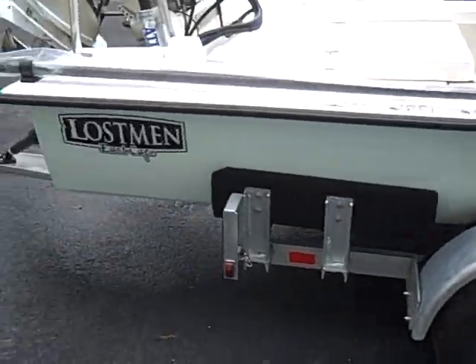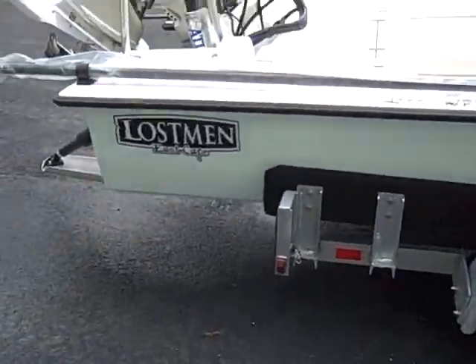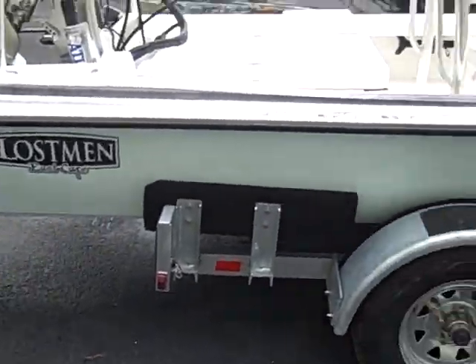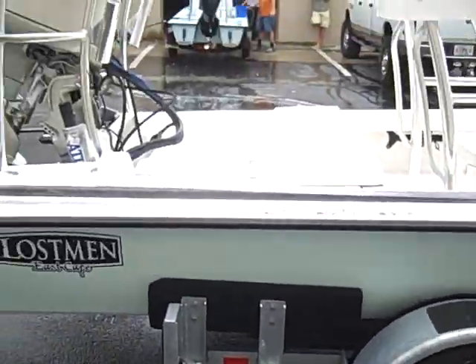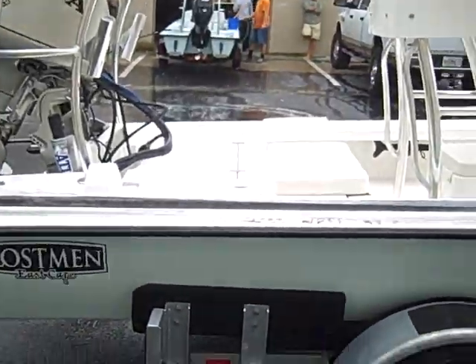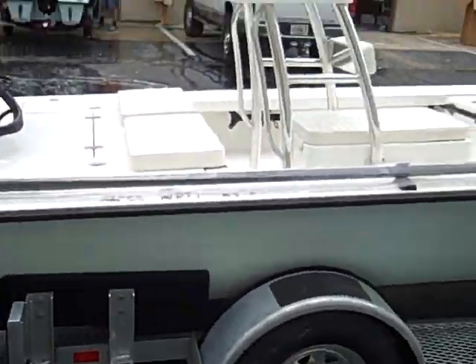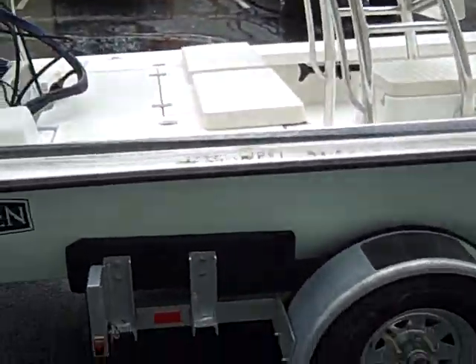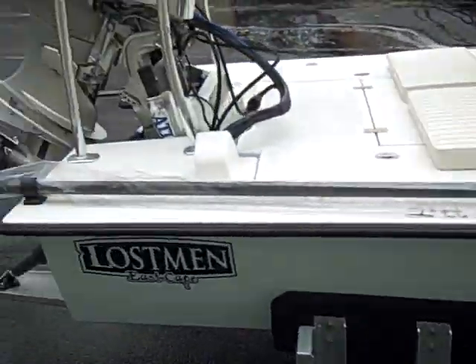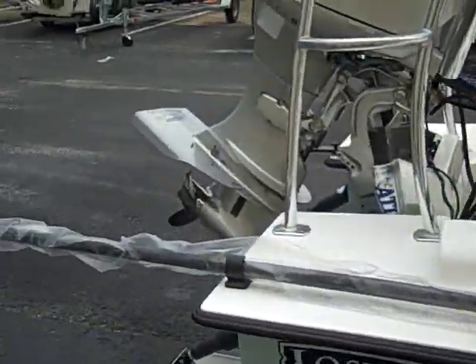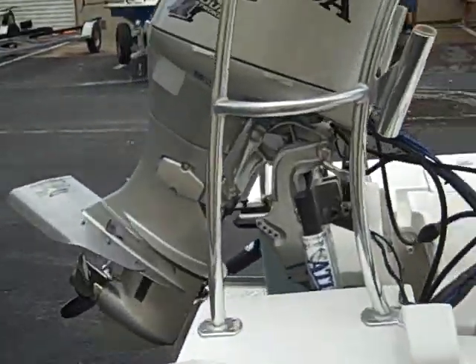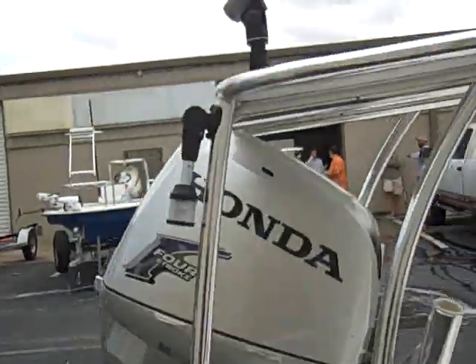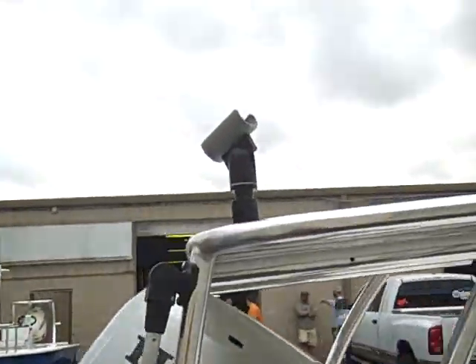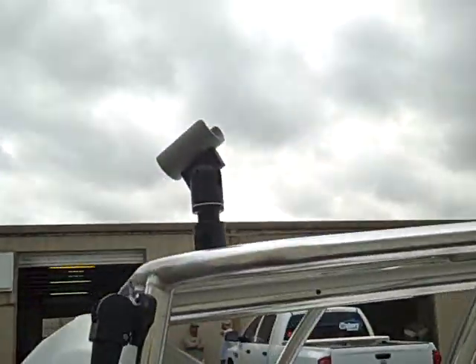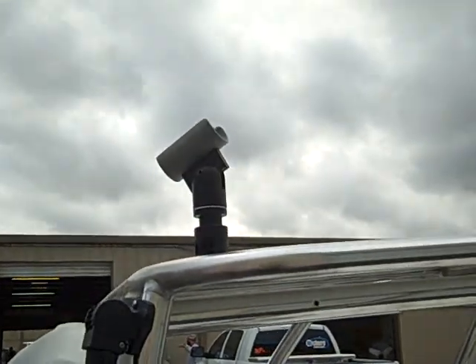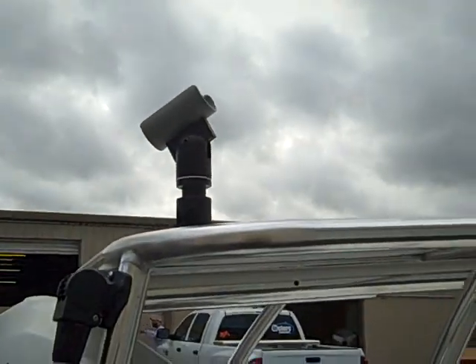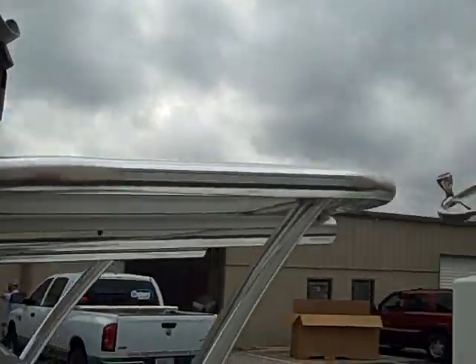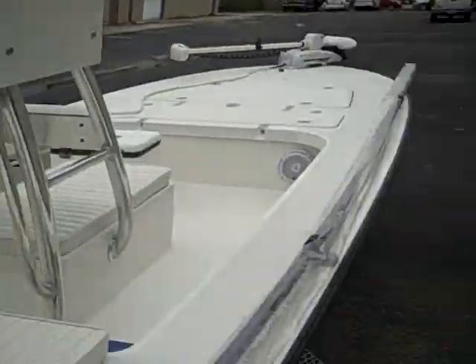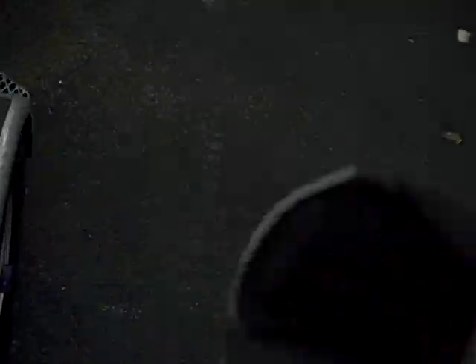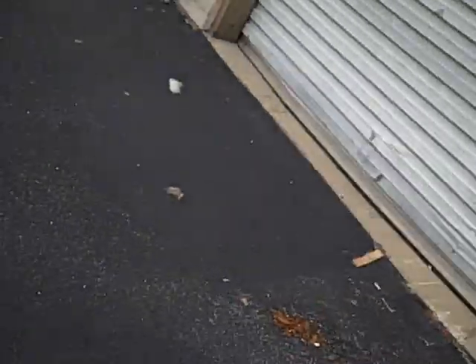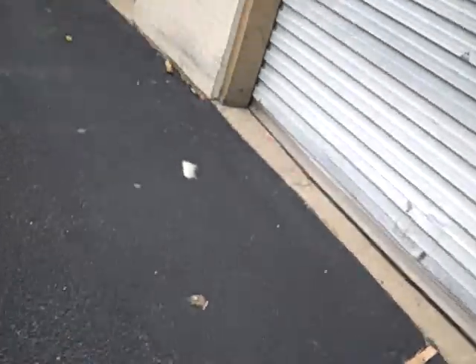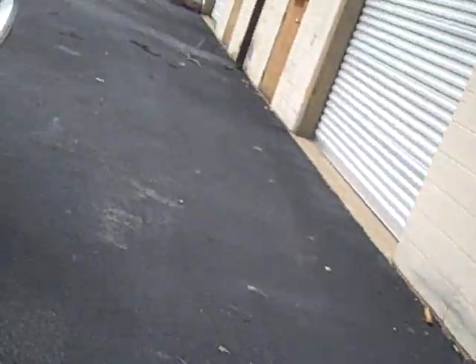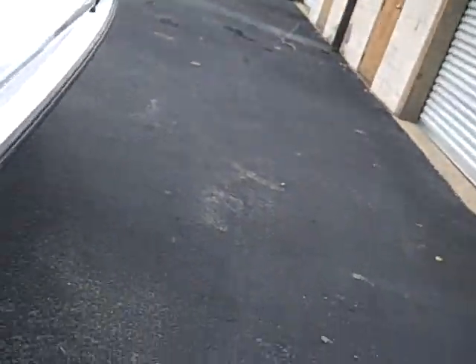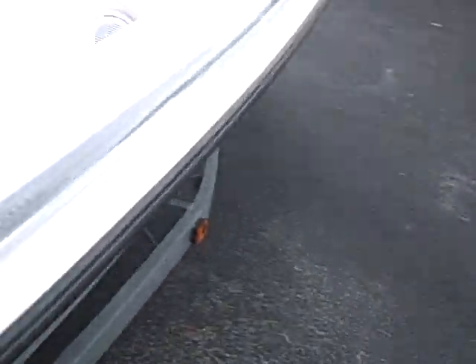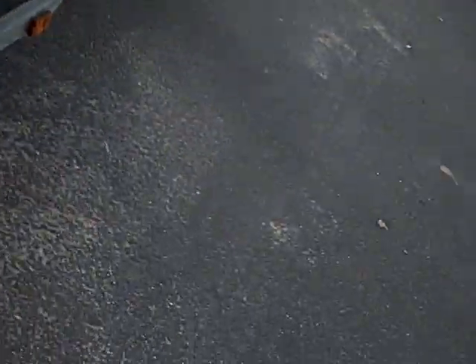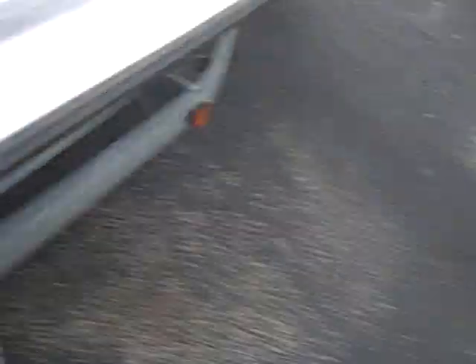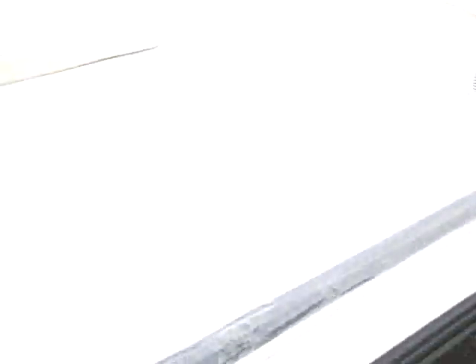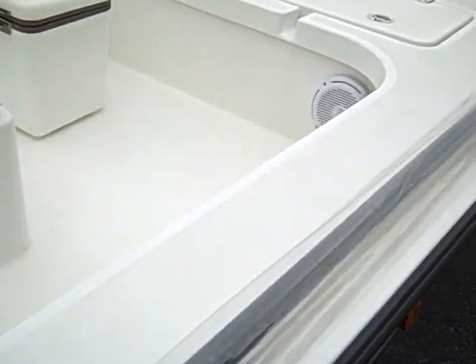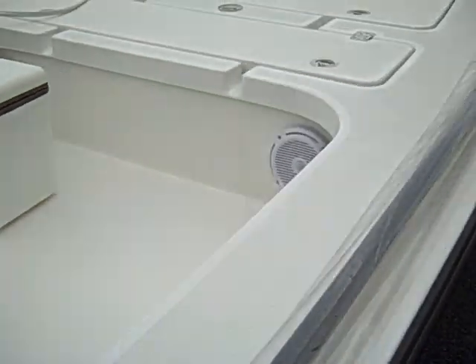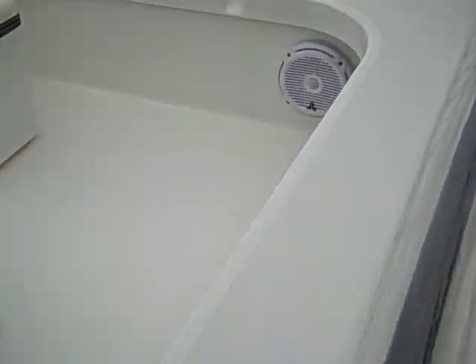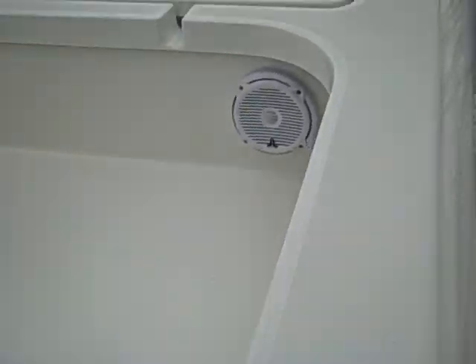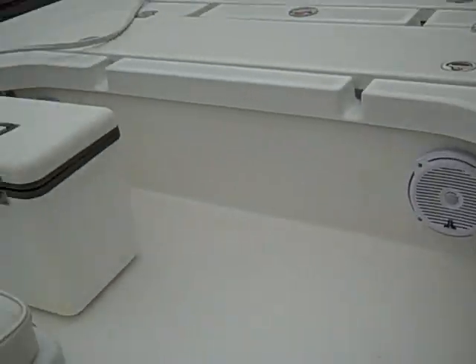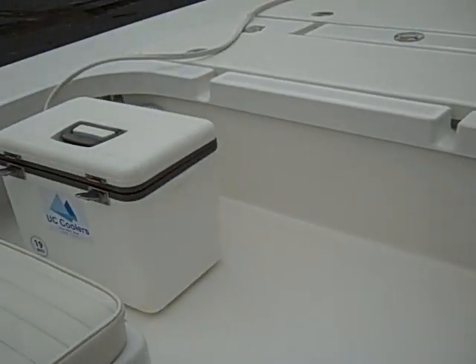This boat is just absolutely amazing. You have the T-top, a hole up front right there. And the tower view — if we climb up here you can see the inside. It also has a full stereo system.